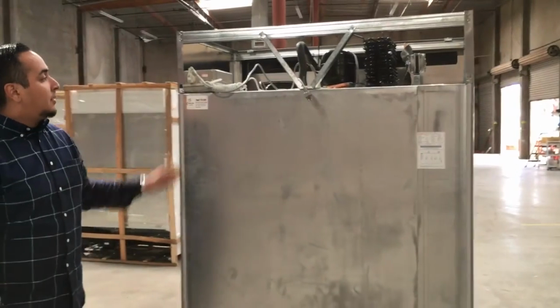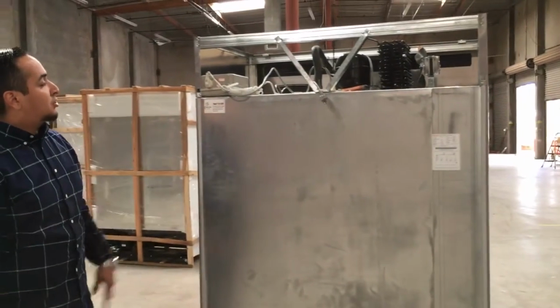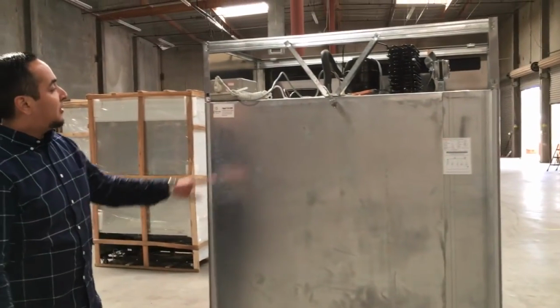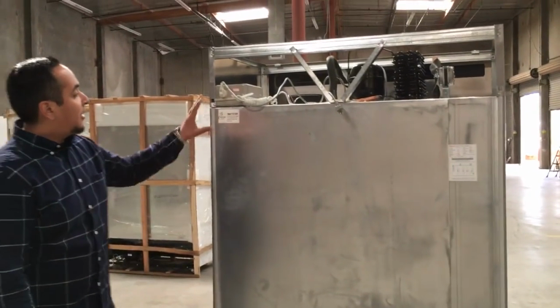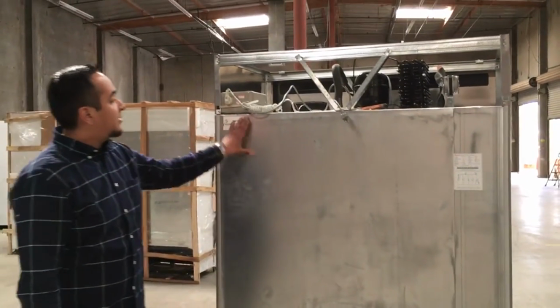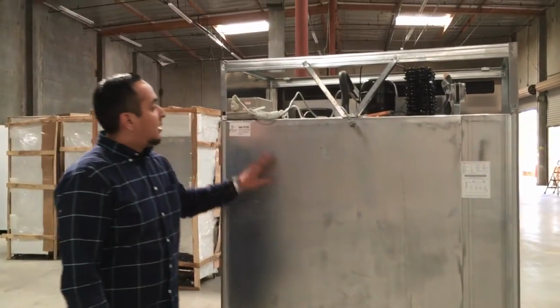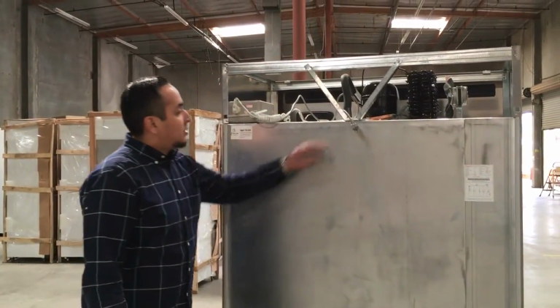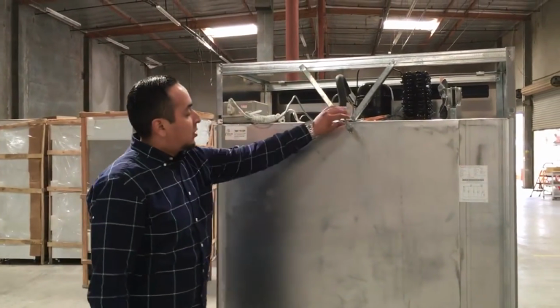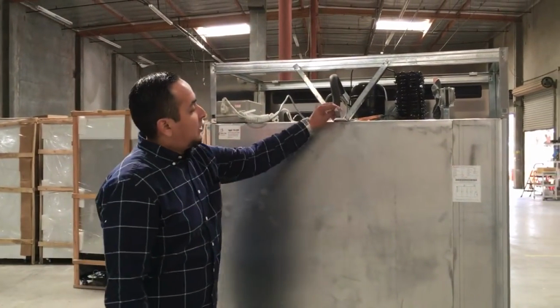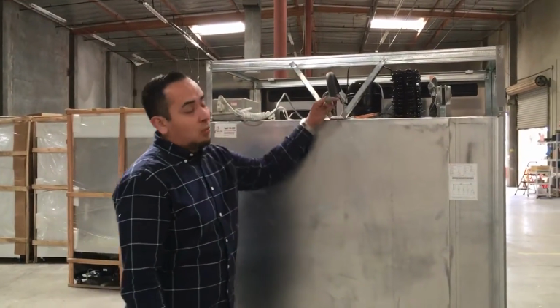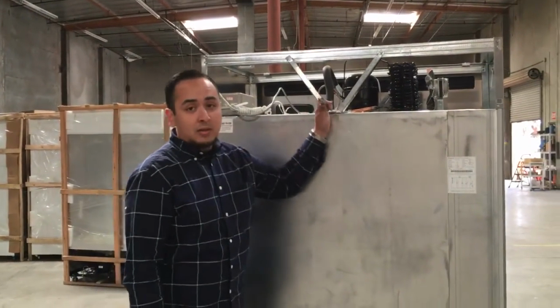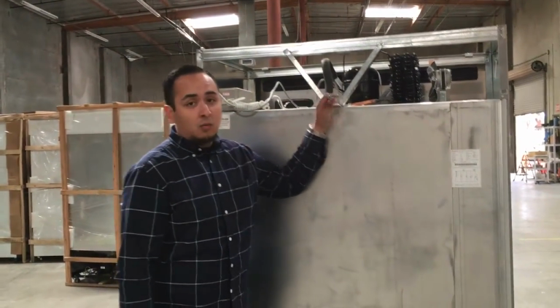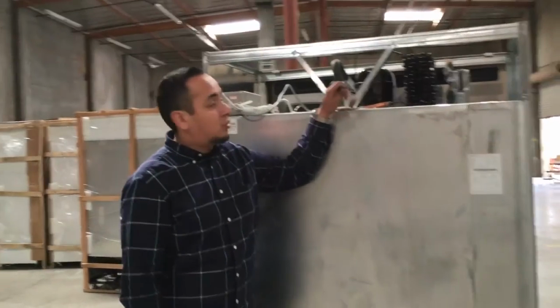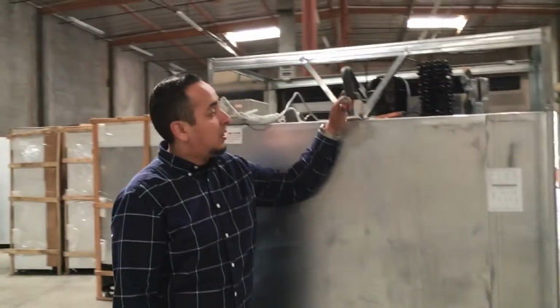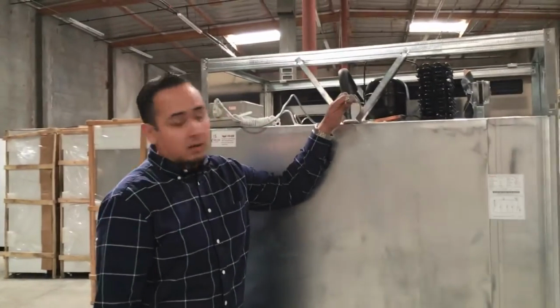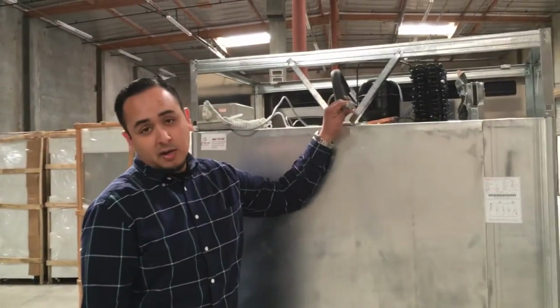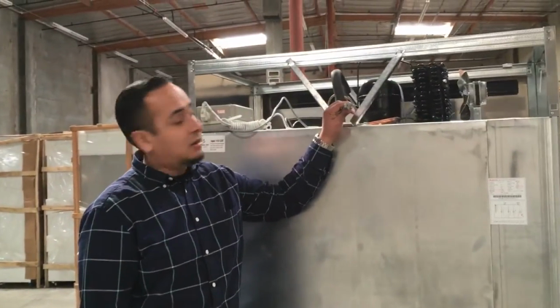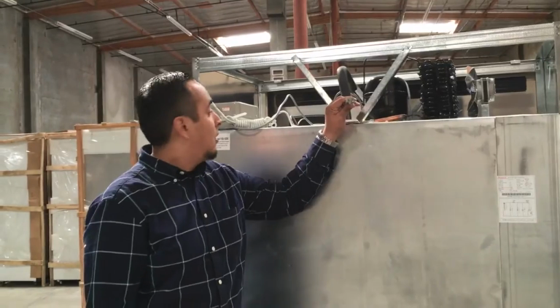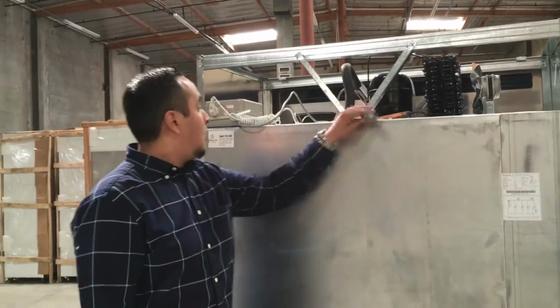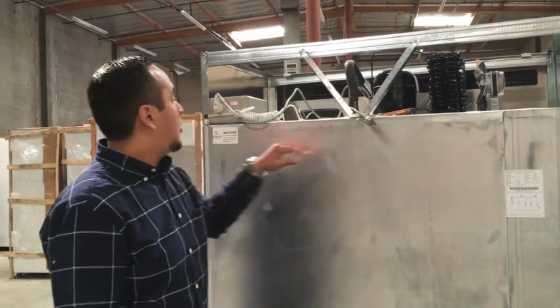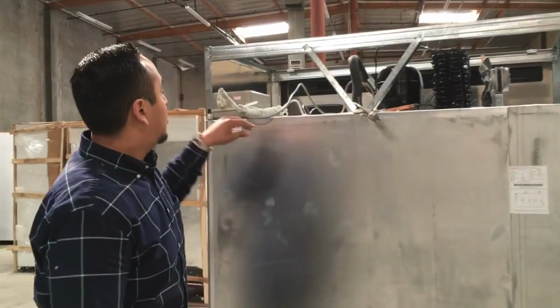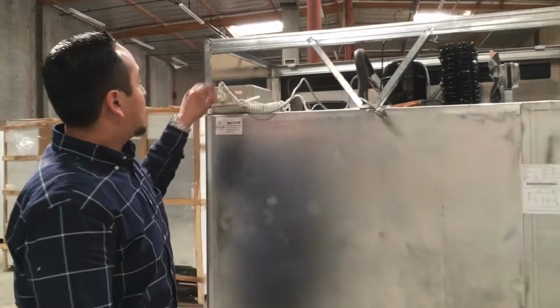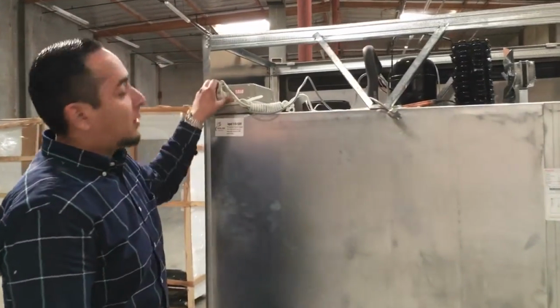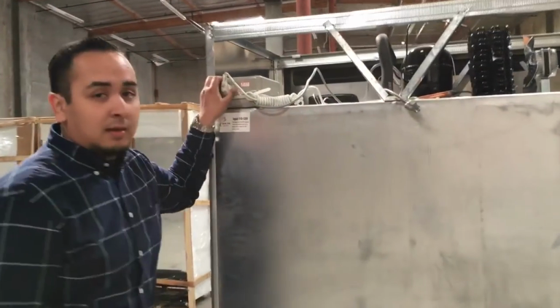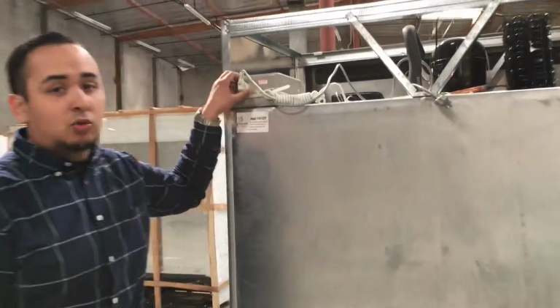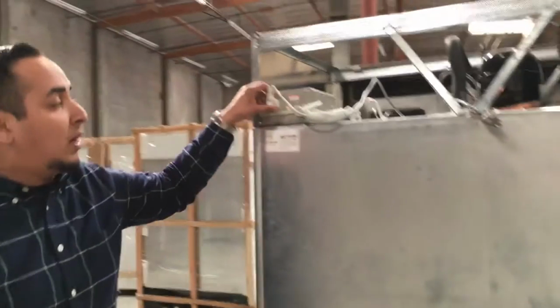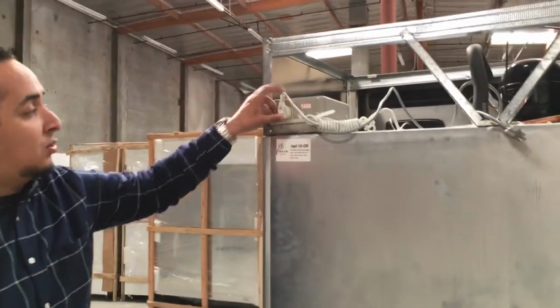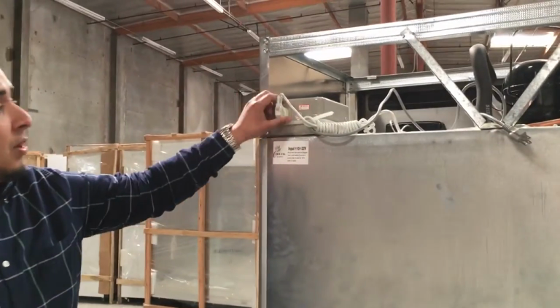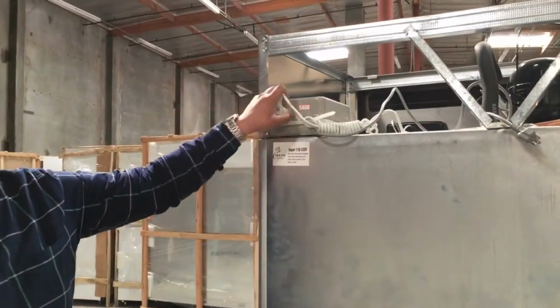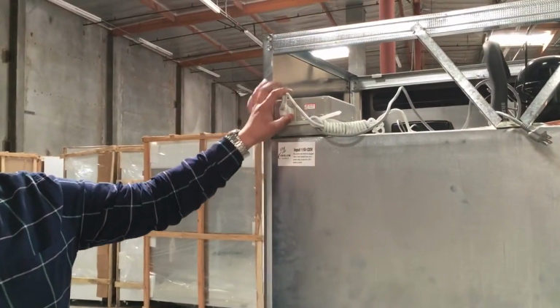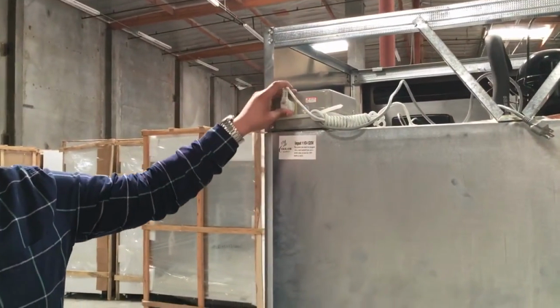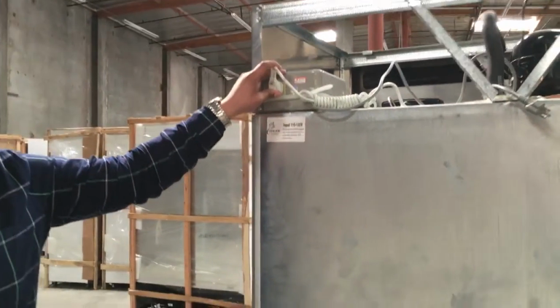The electricity for this — you can connect it to a 110 or 120 connection, or you can use it directly at 220 or 230 with this connection.